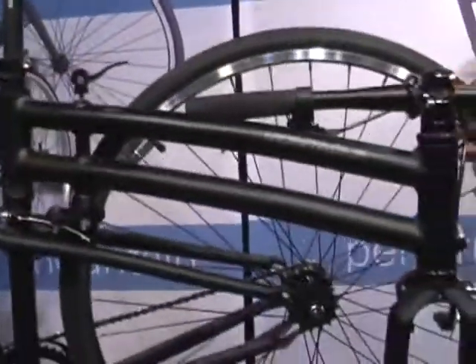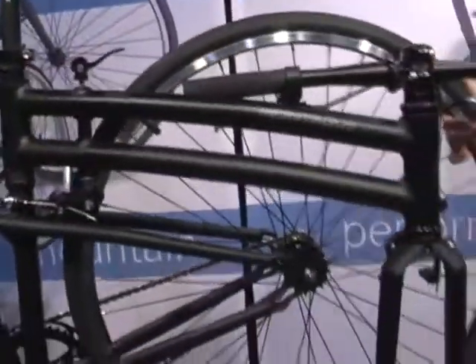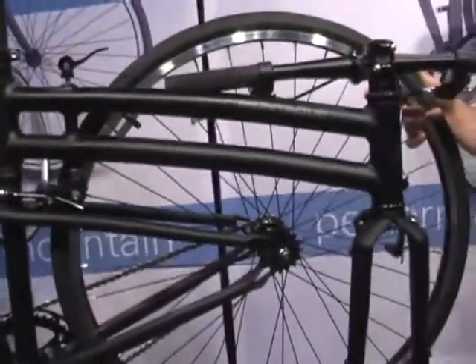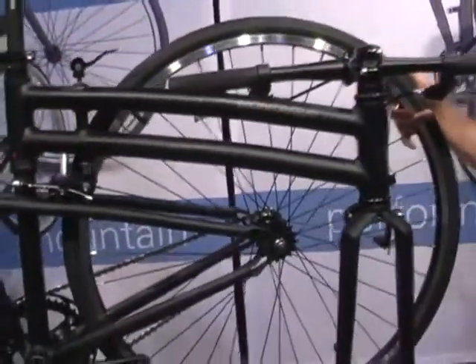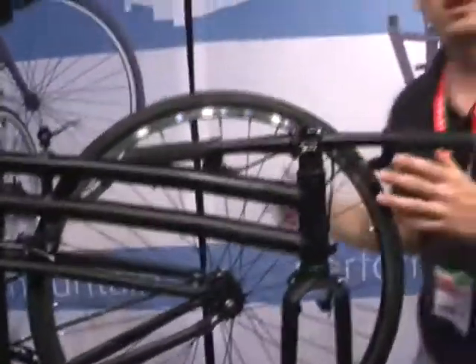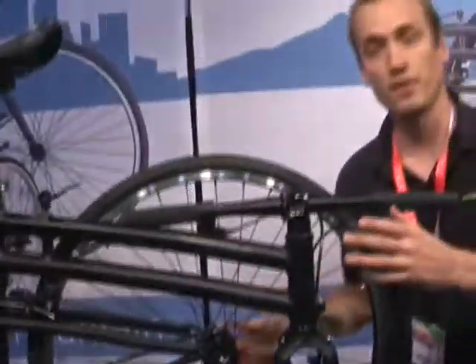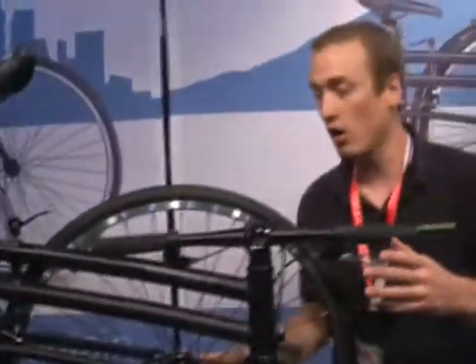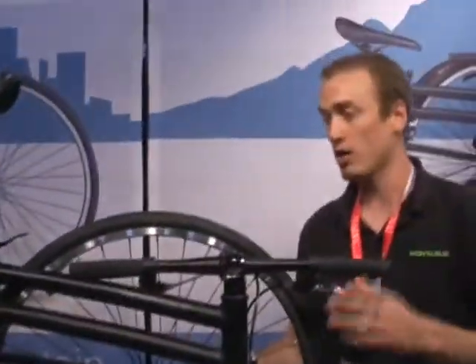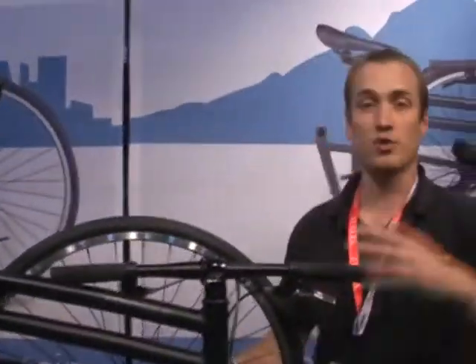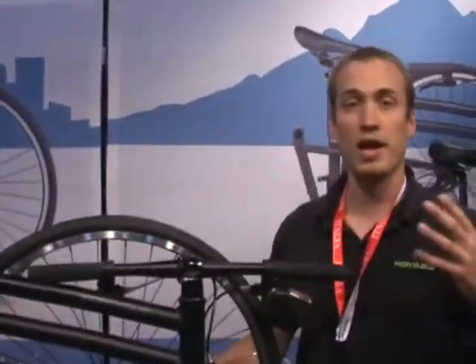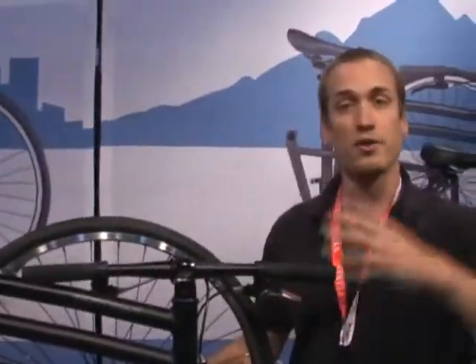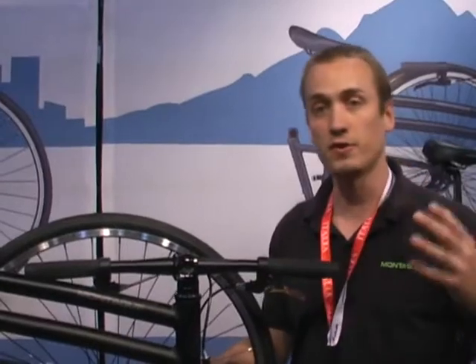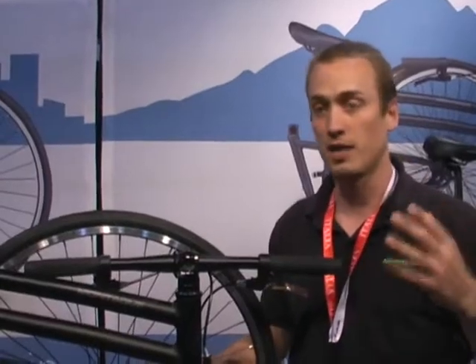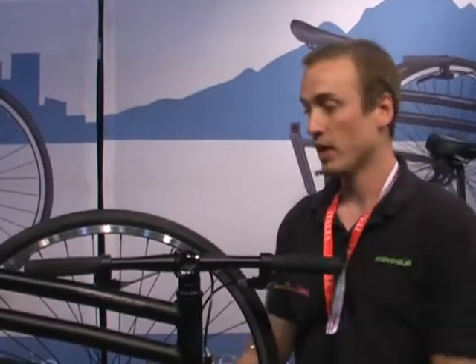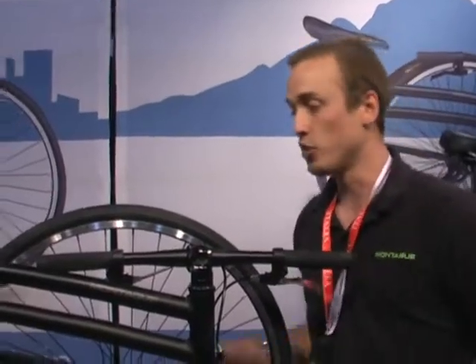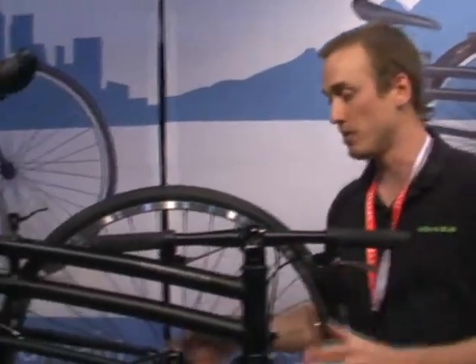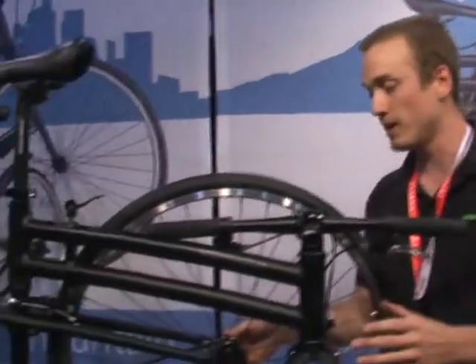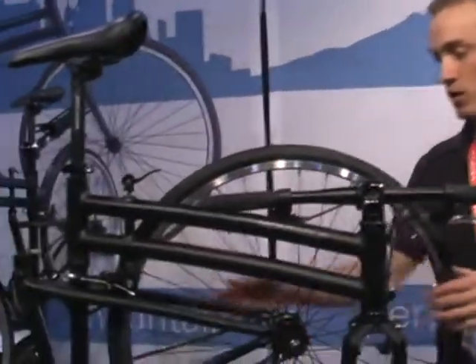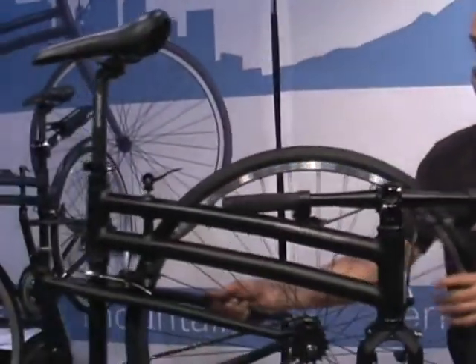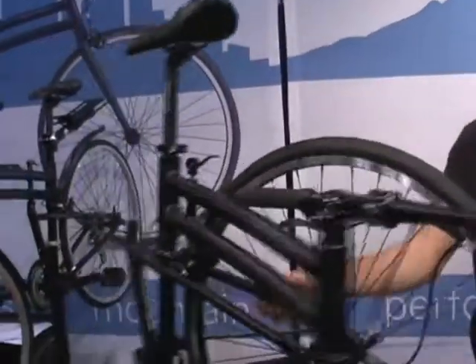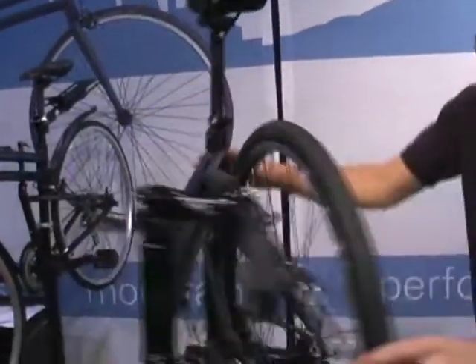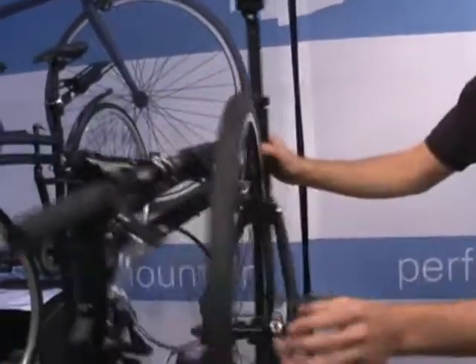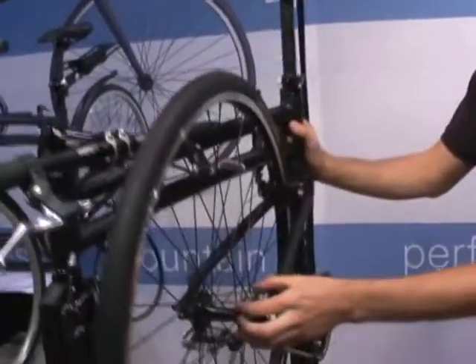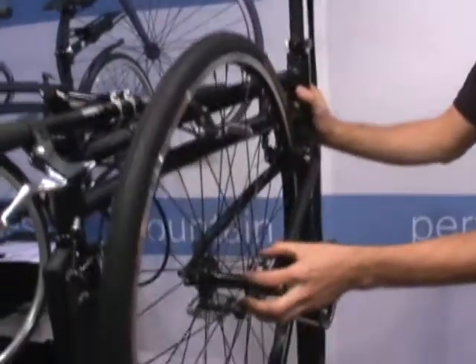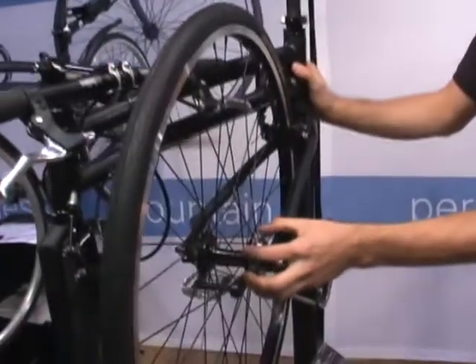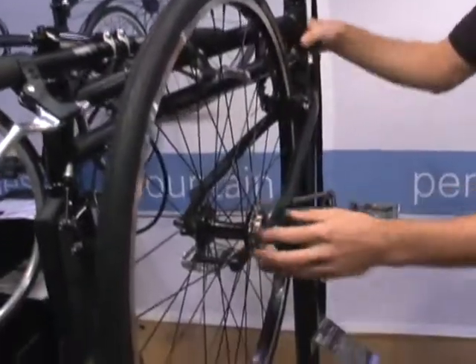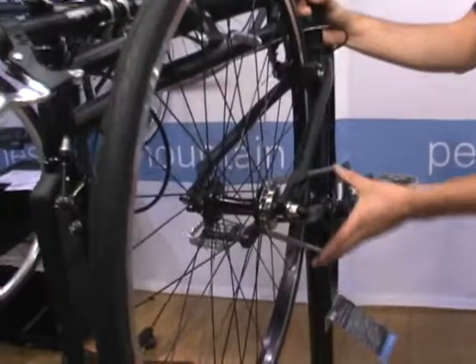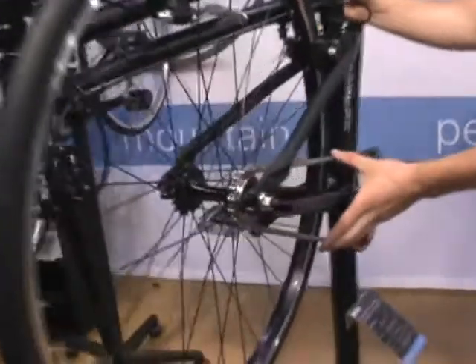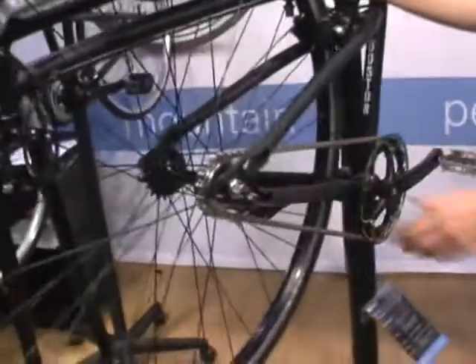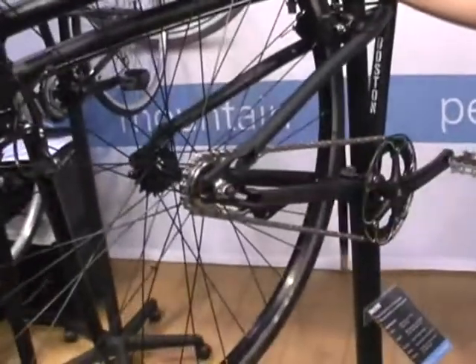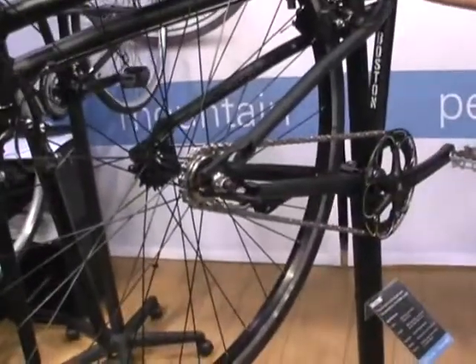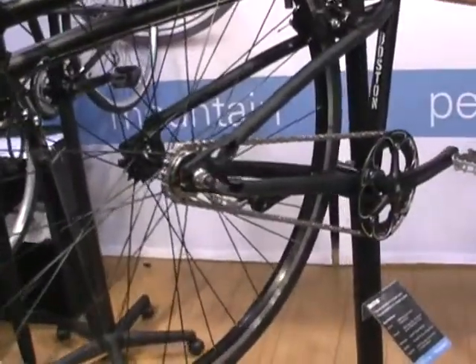Easy to store in your trunk, under your car, on the train, under your futon. It's a super simple bicycle — flip-flop hub and a single speed drivetrain keeps it clean.